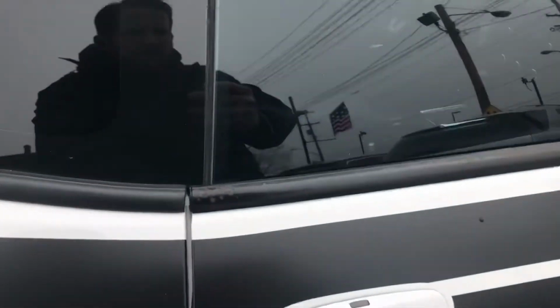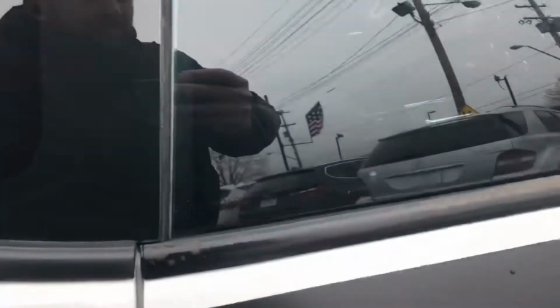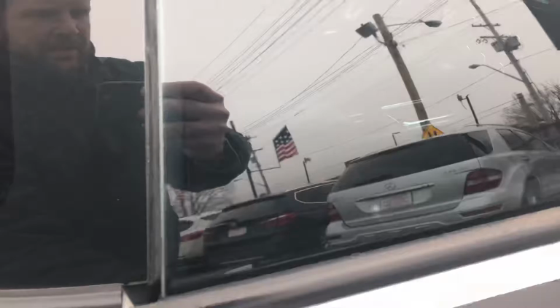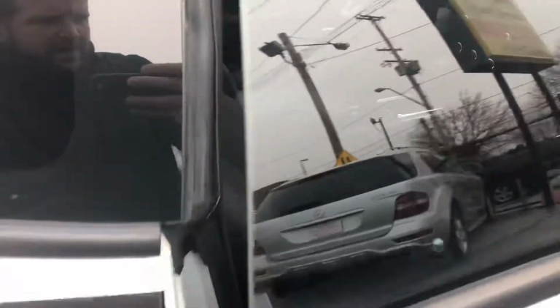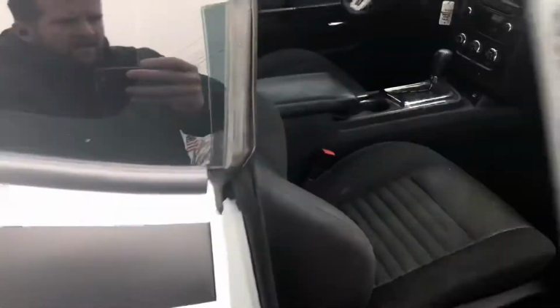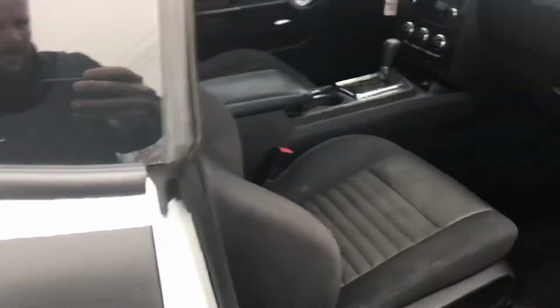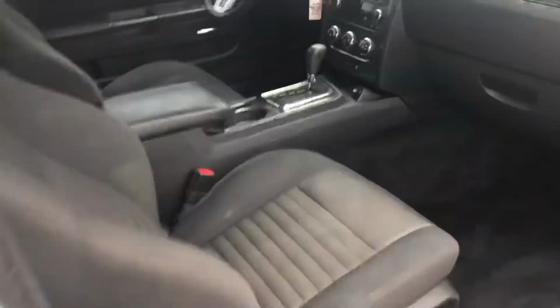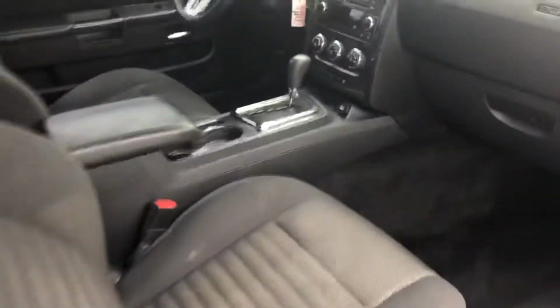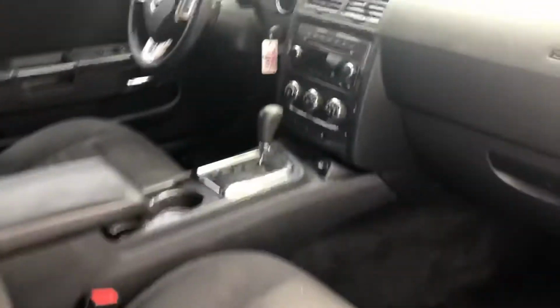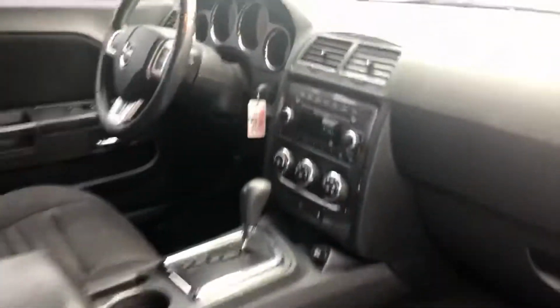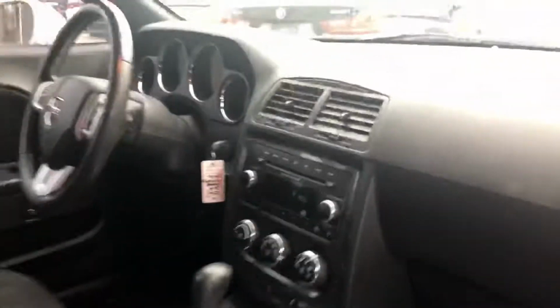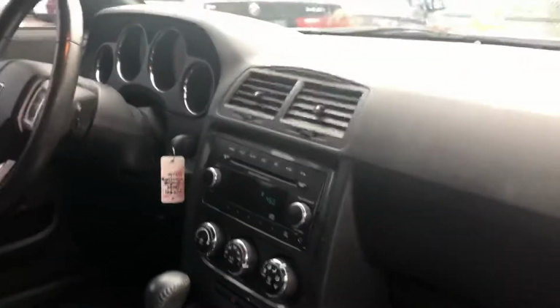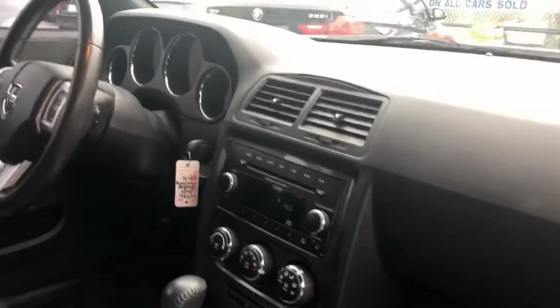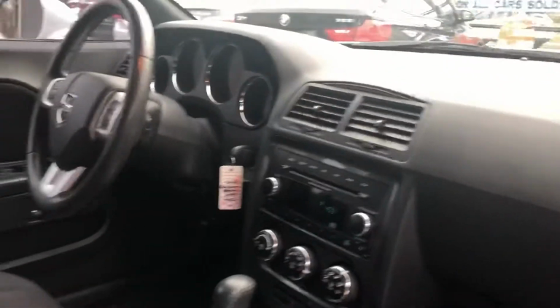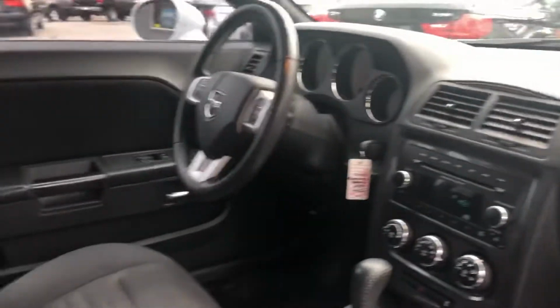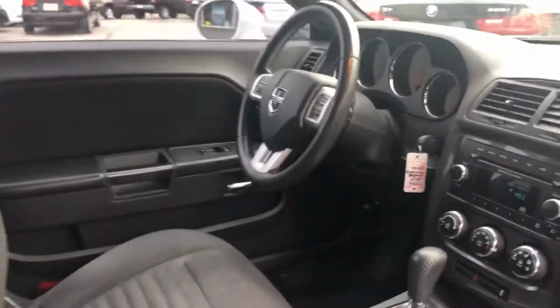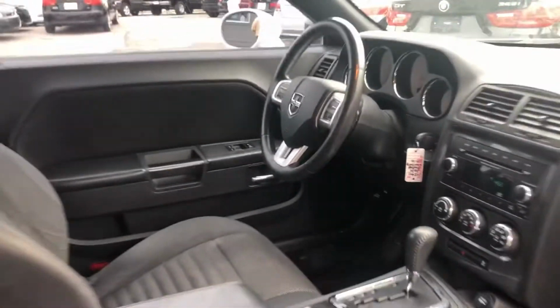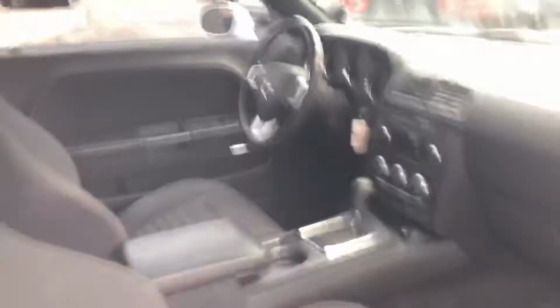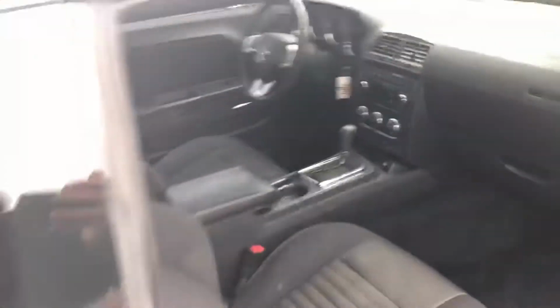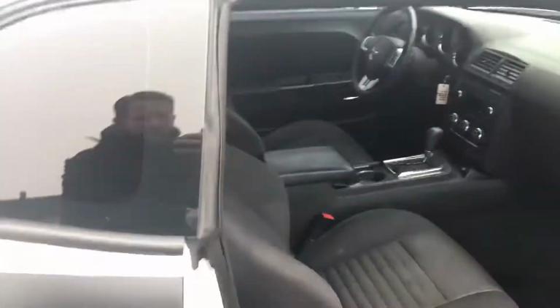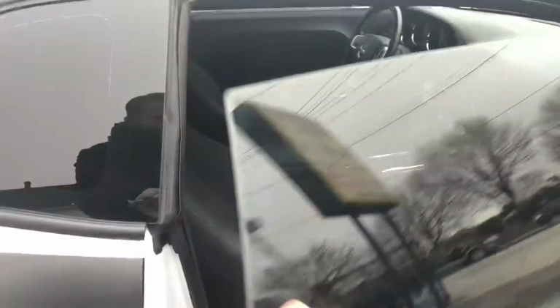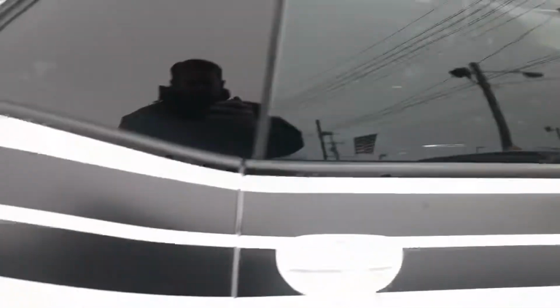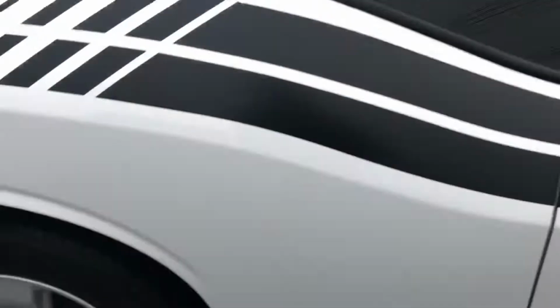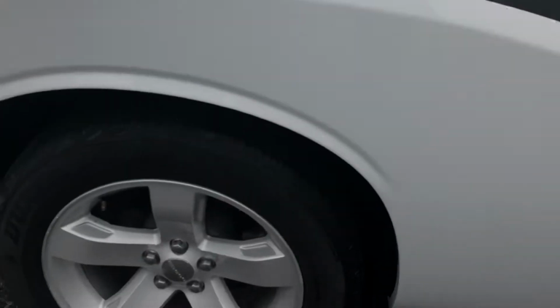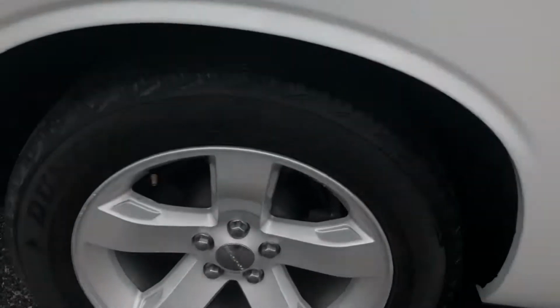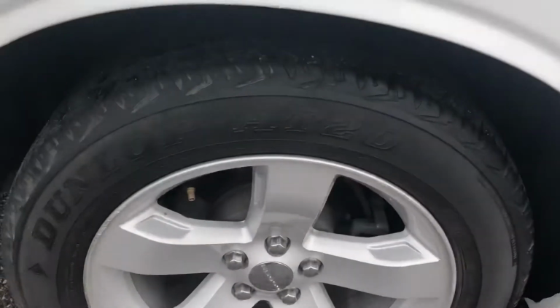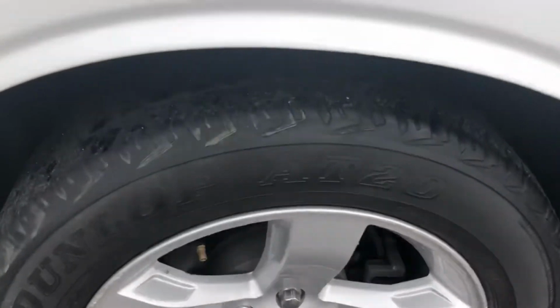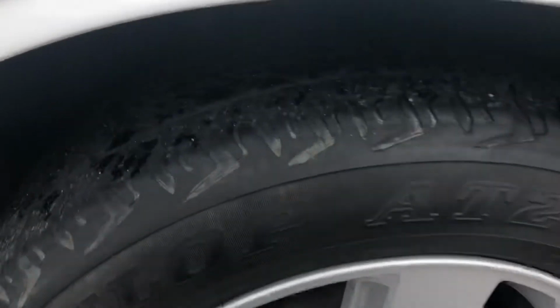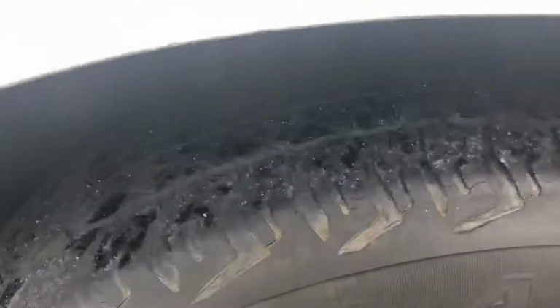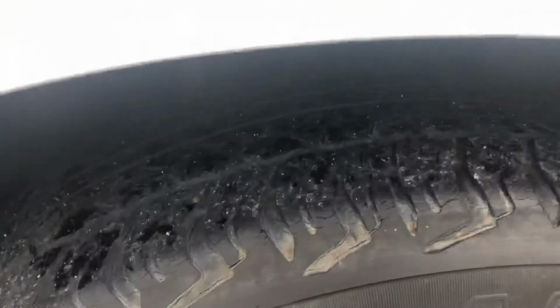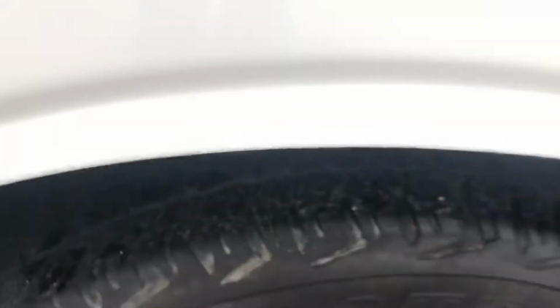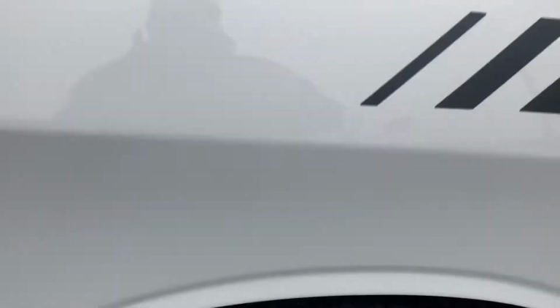Open up the inside — nice cloth interior, well equipped. Alloy wheels have tires with good tread on them.